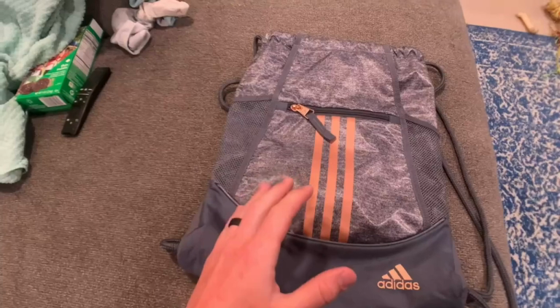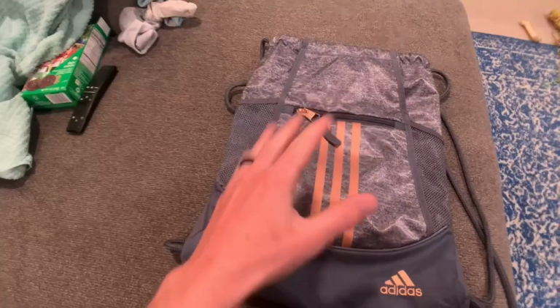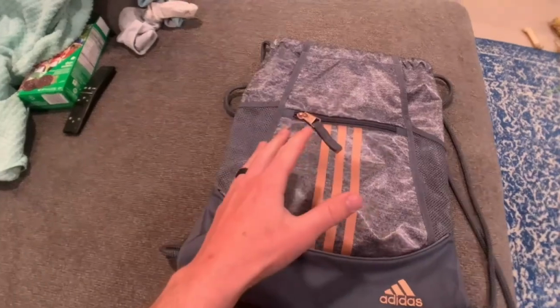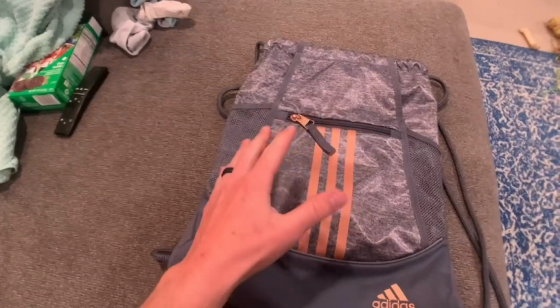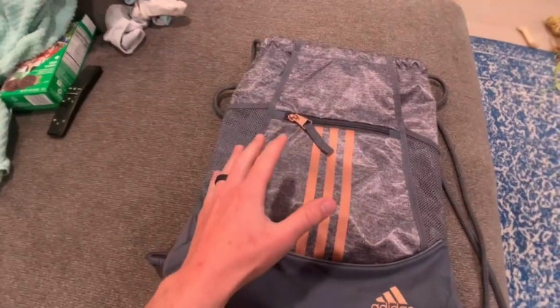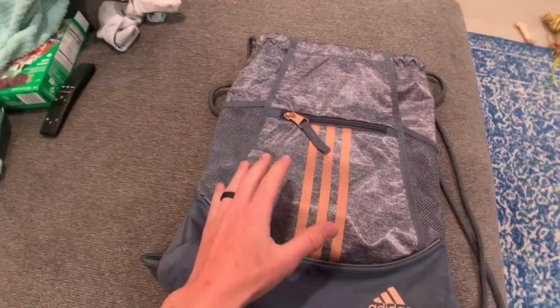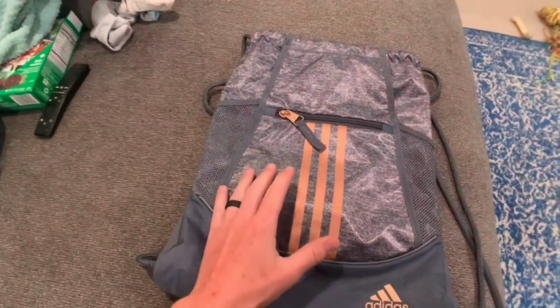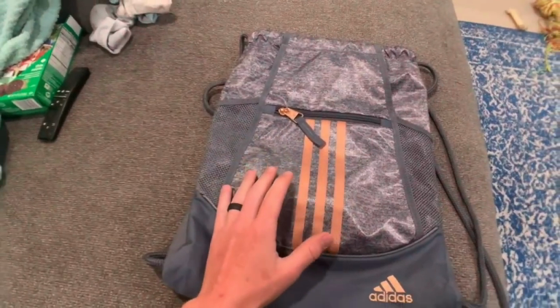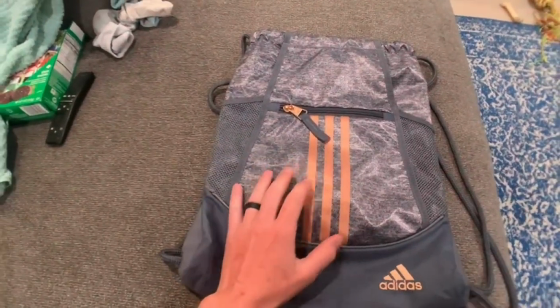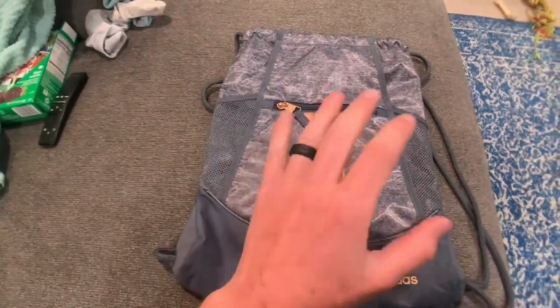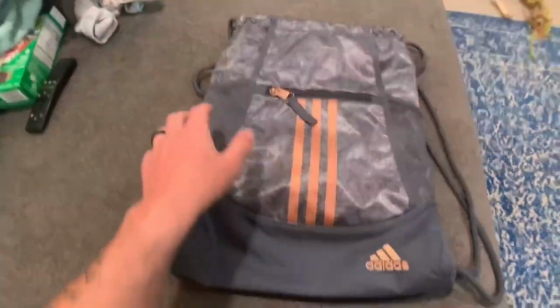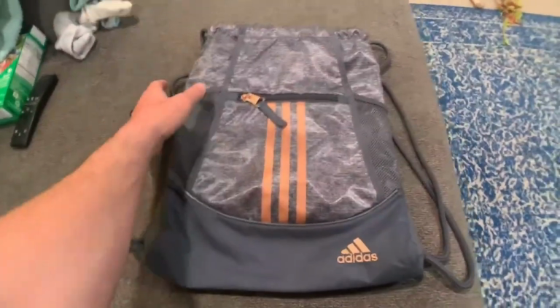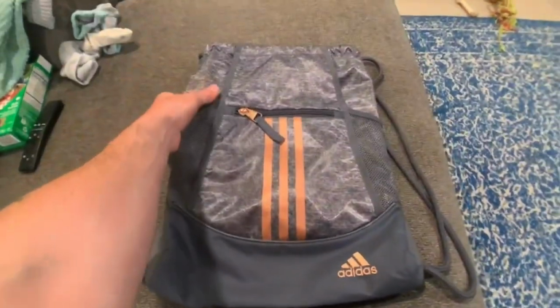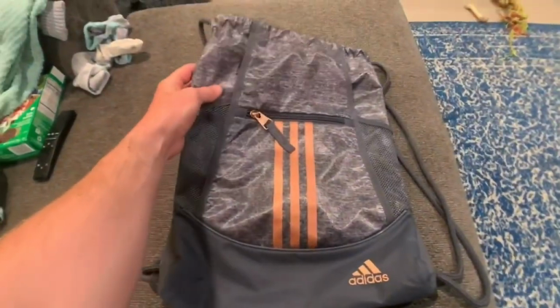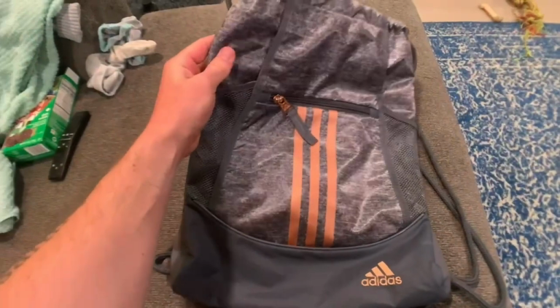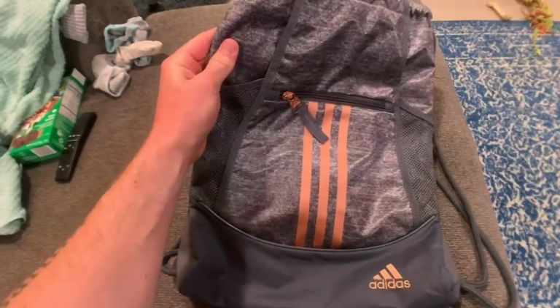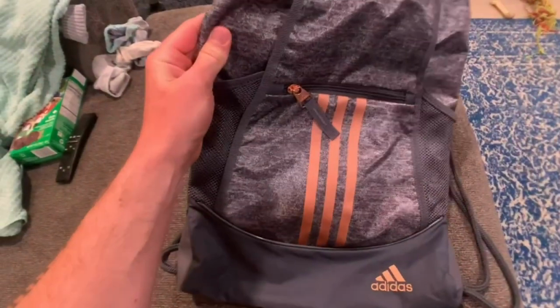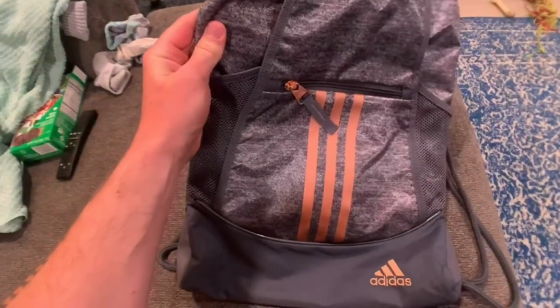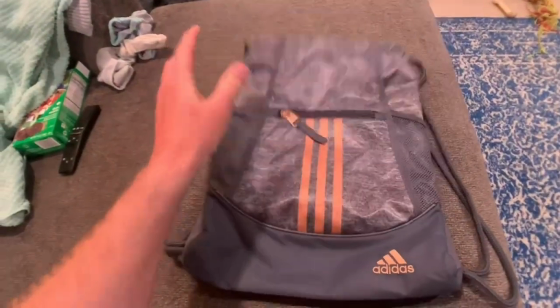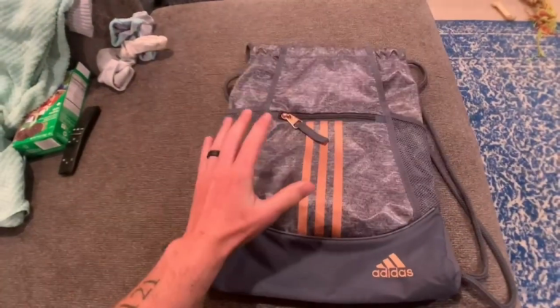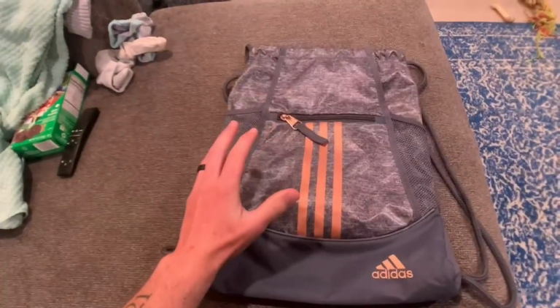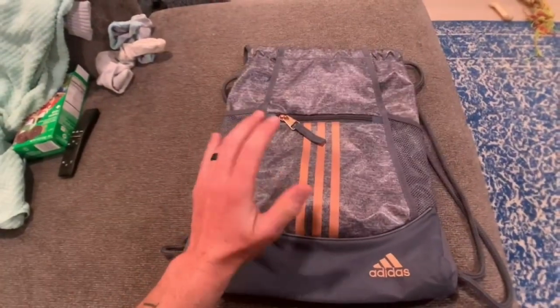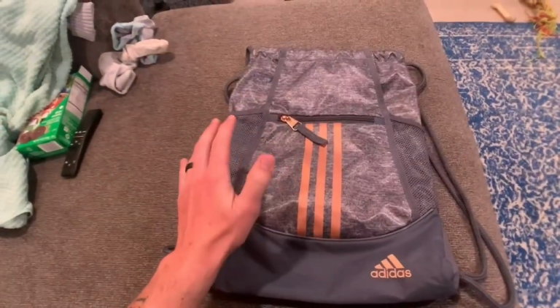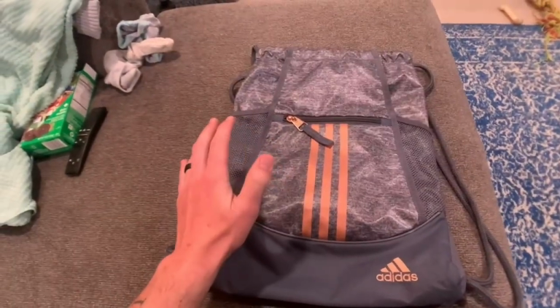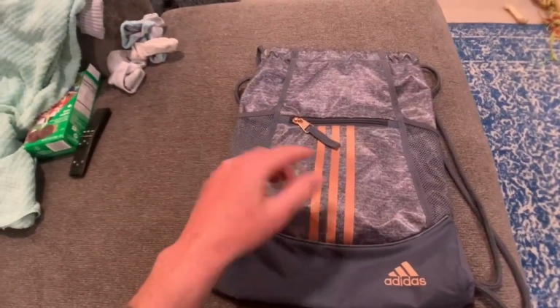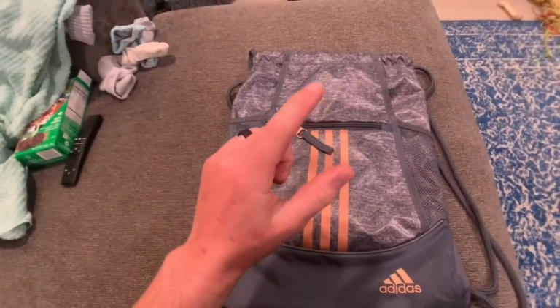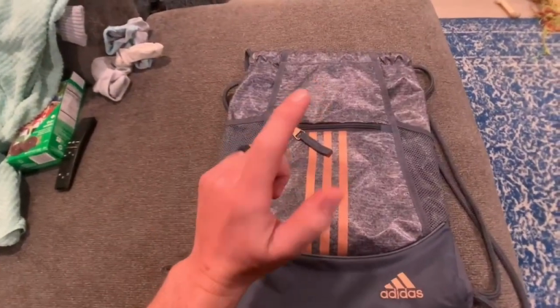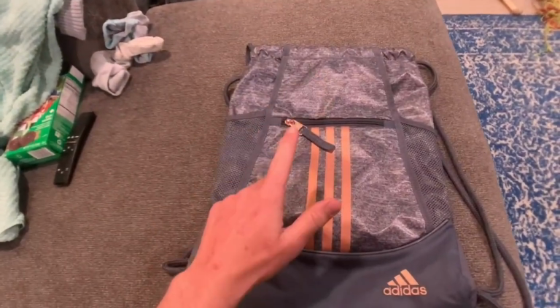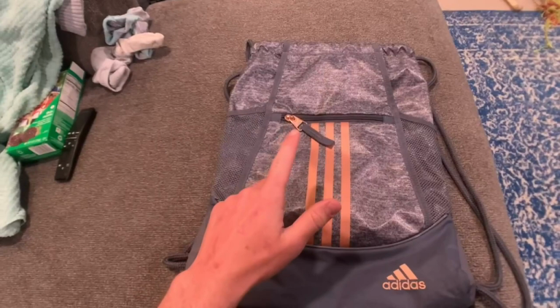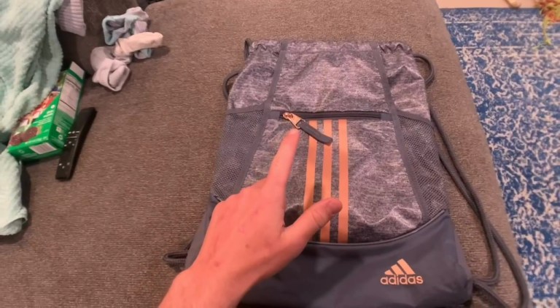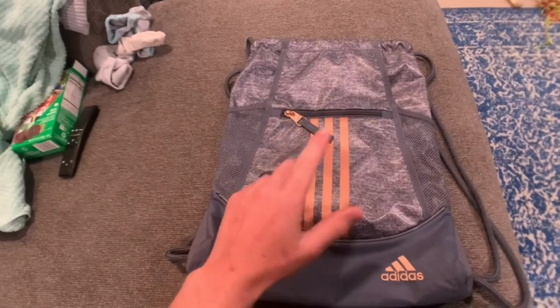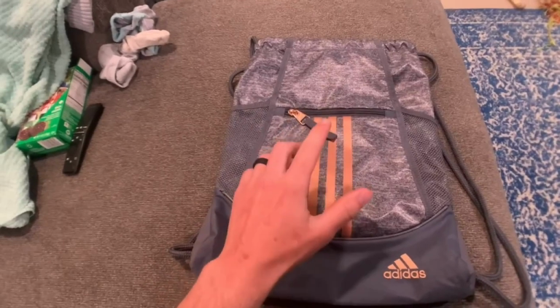I love this drawstring bag by Adidas. It is by far my favorite drawstring bag I have ever owned. I'm going to tell you guys why I love it today, and why you might want to consider getting one for yourself.